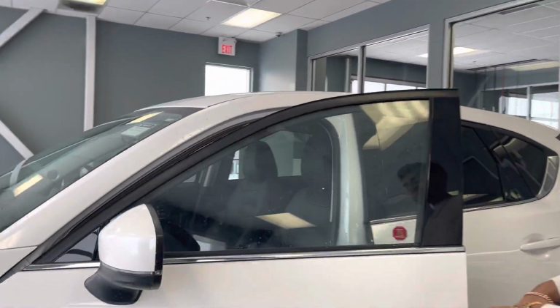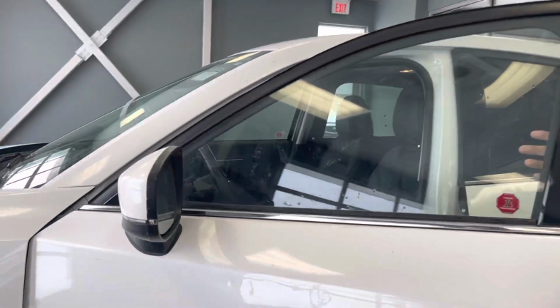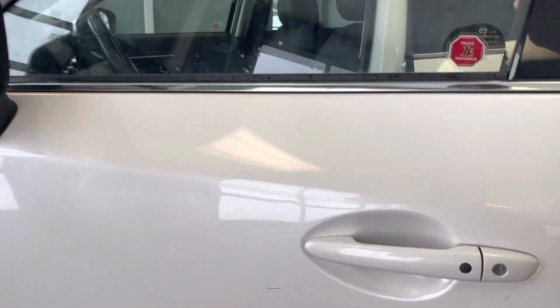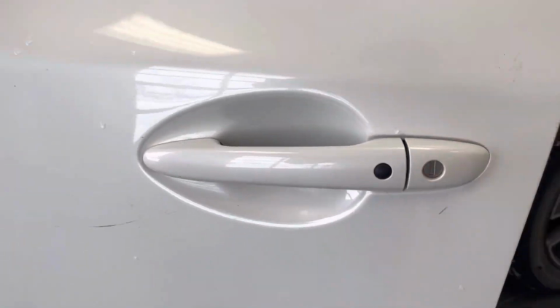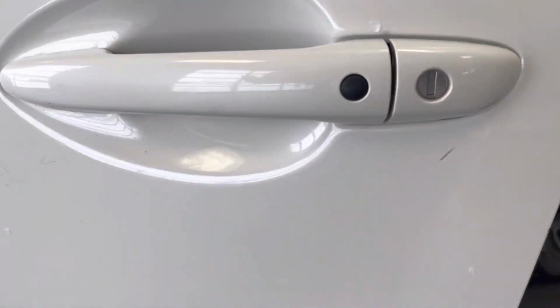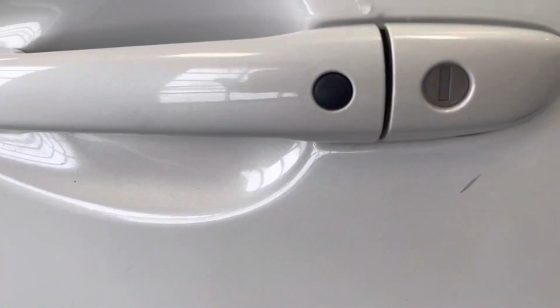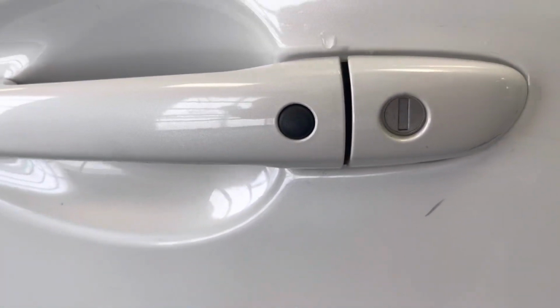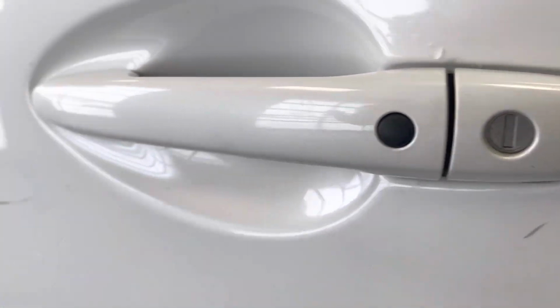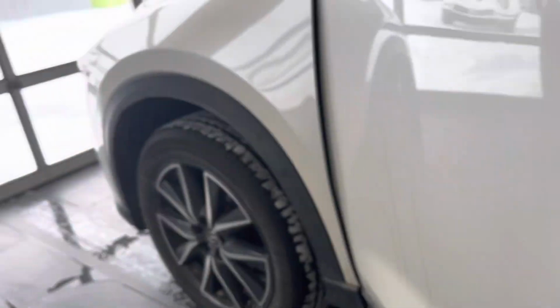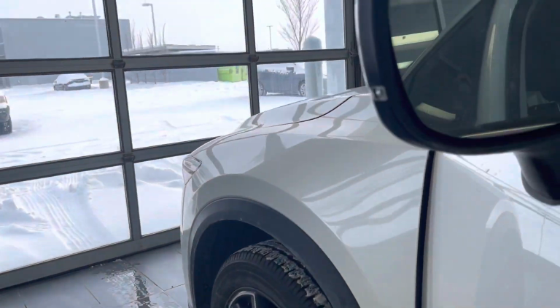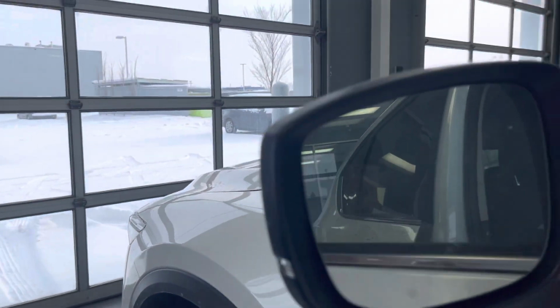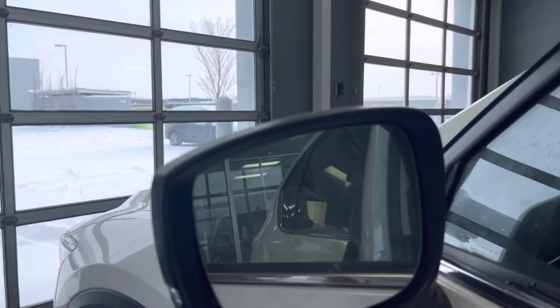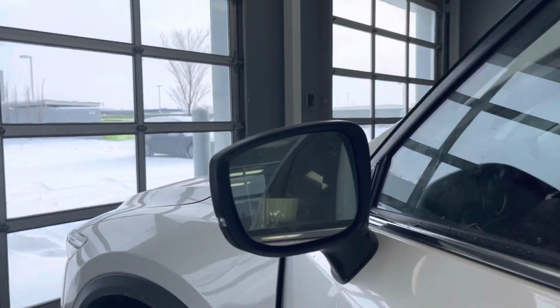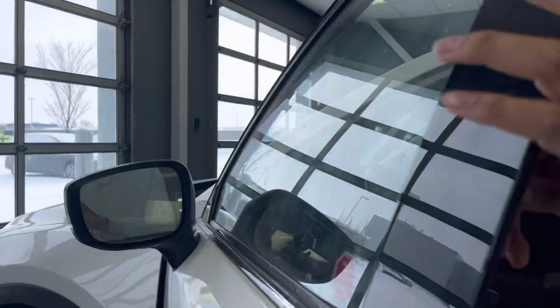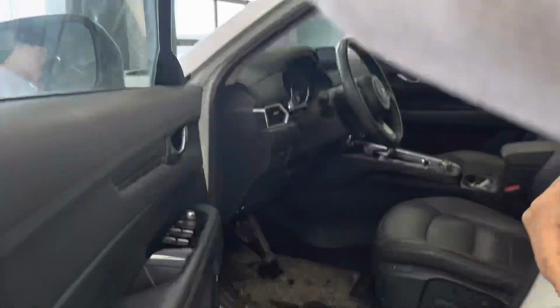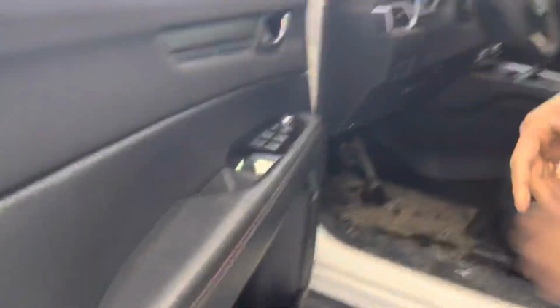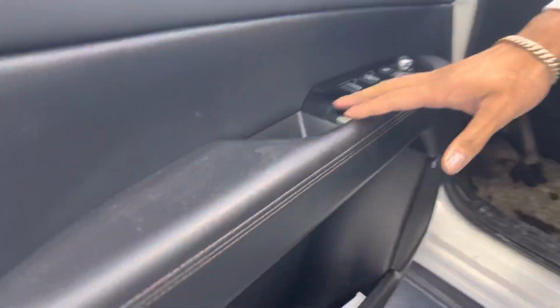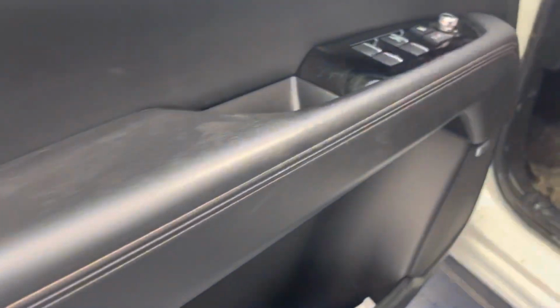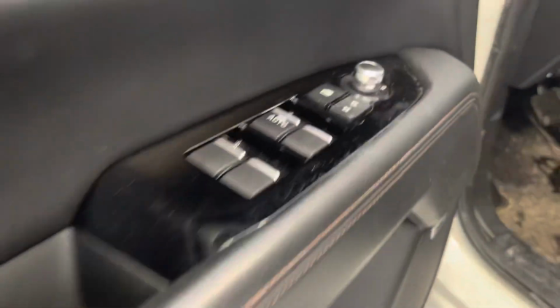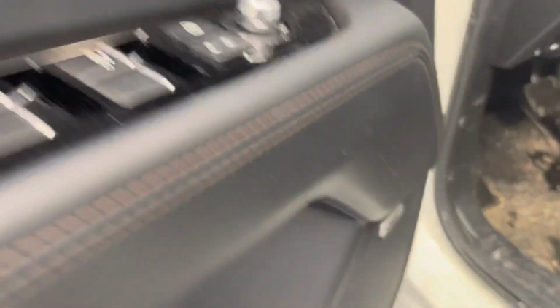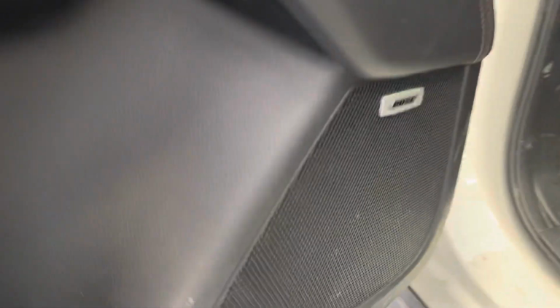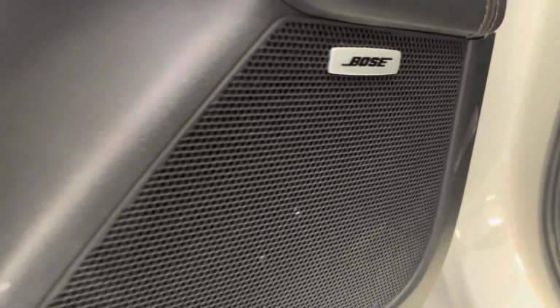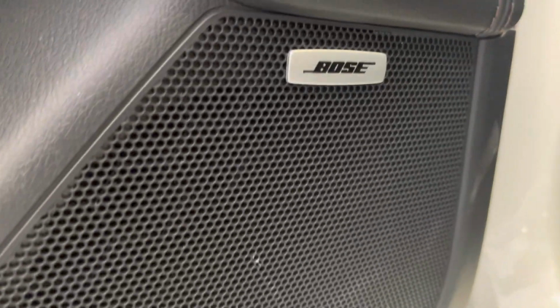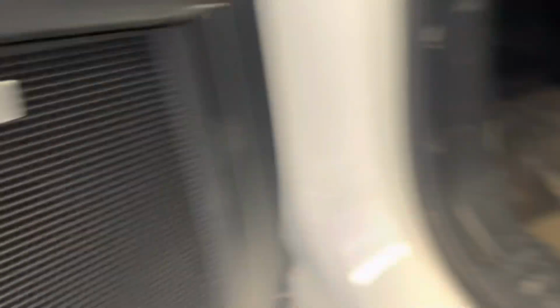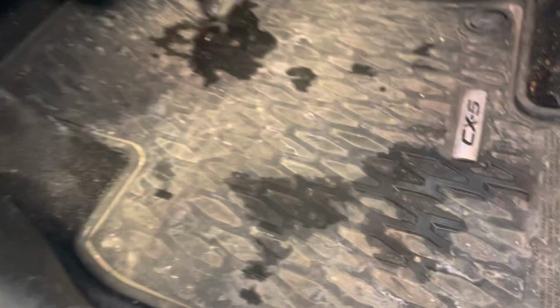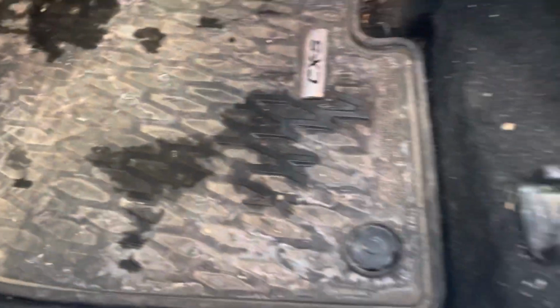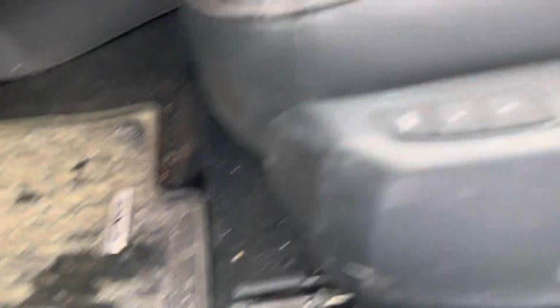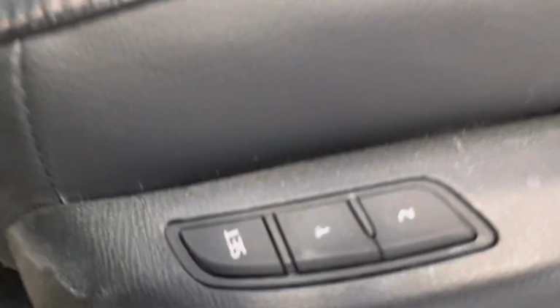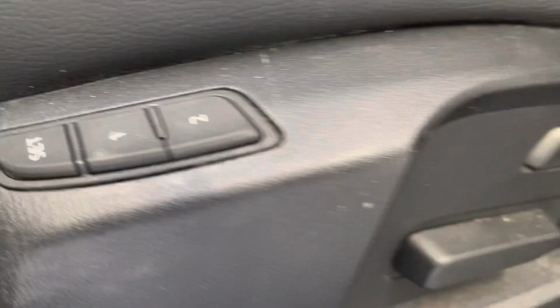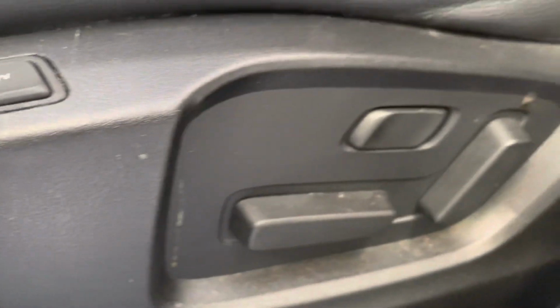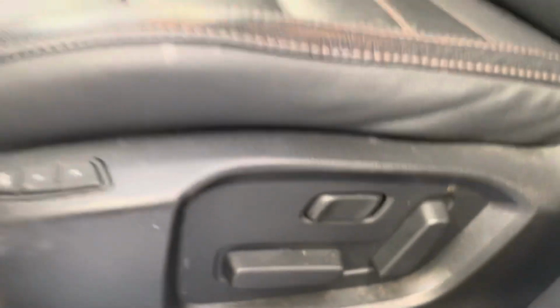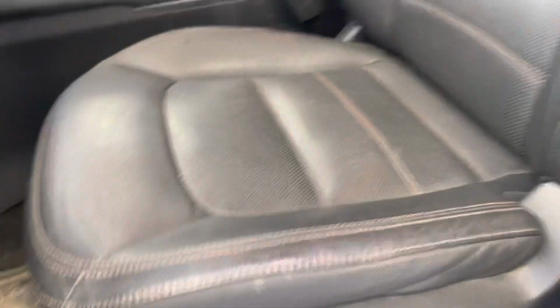You've got advanced keyless entry. You've got blind spot monitoring right up there on the side view mirror. Opening this up — power window locks and mirrors. You've got all of the mats already in there. Bose sound system if you're big on music.